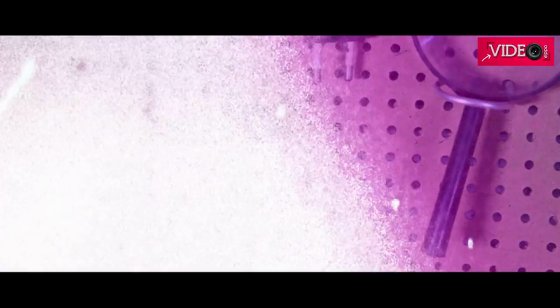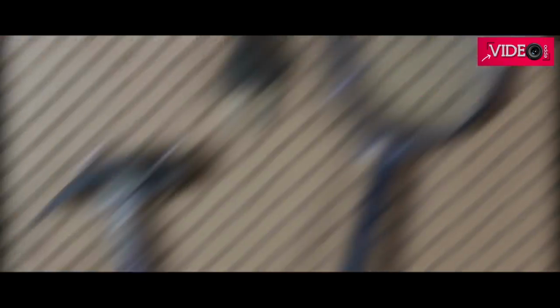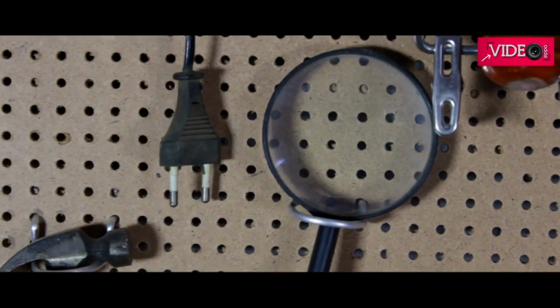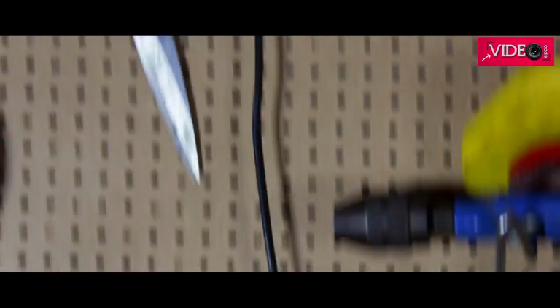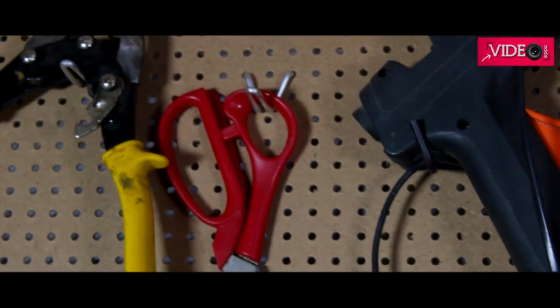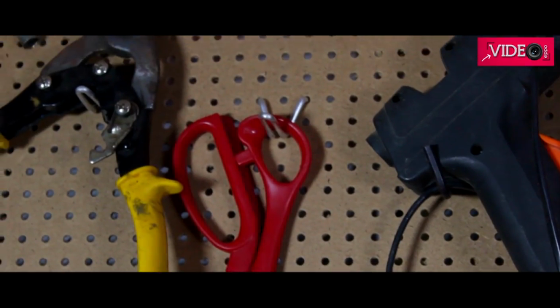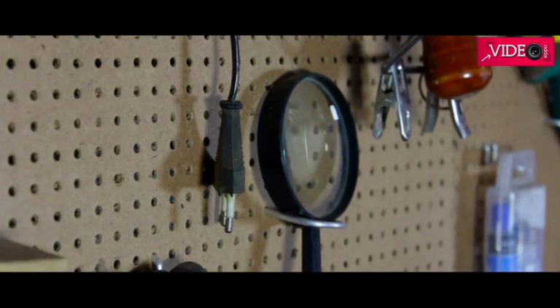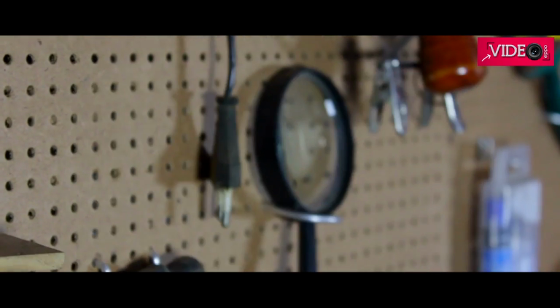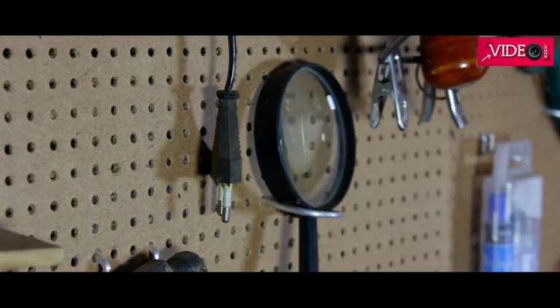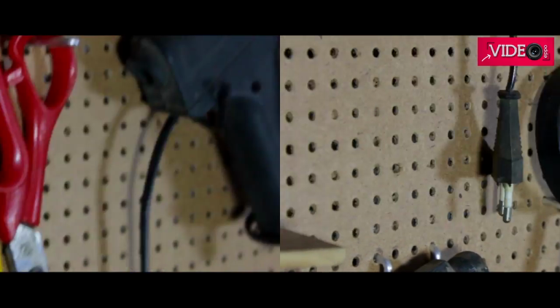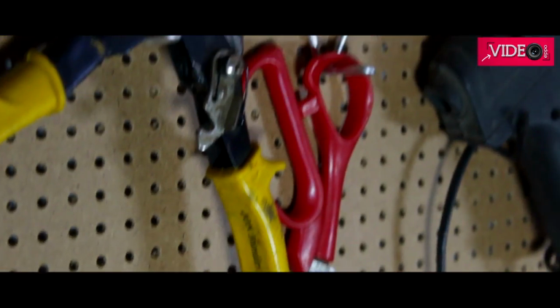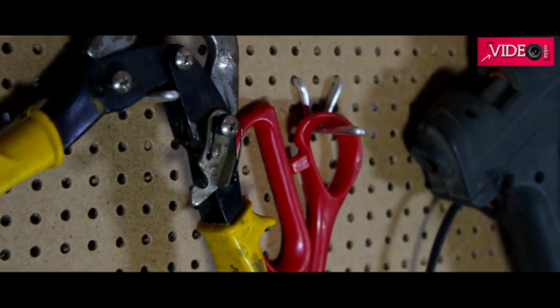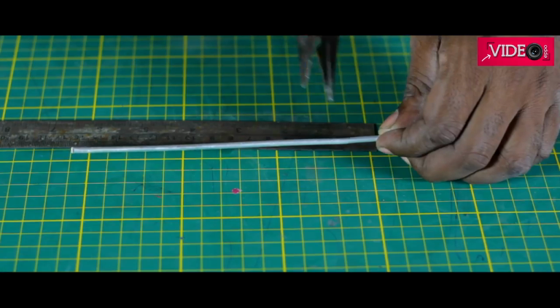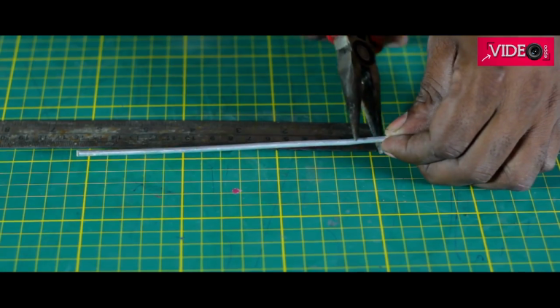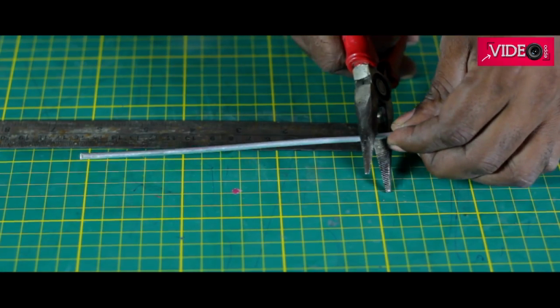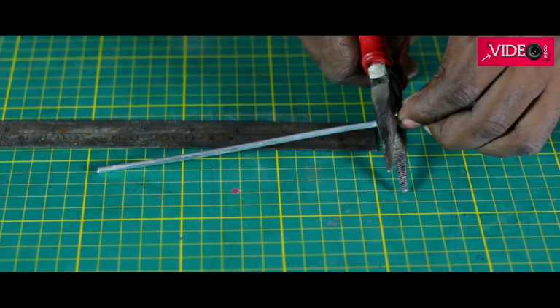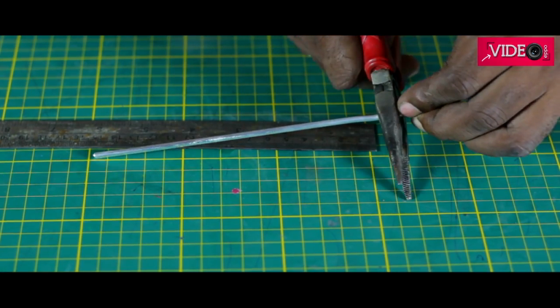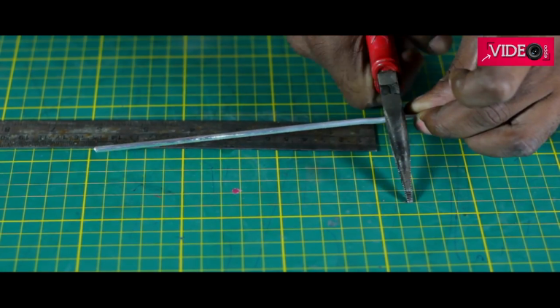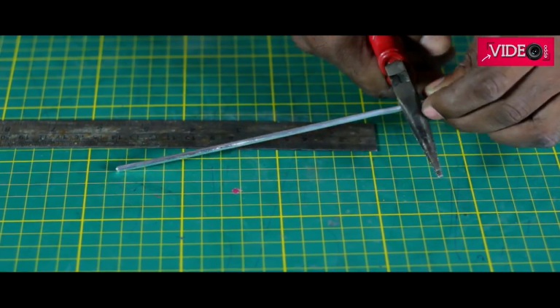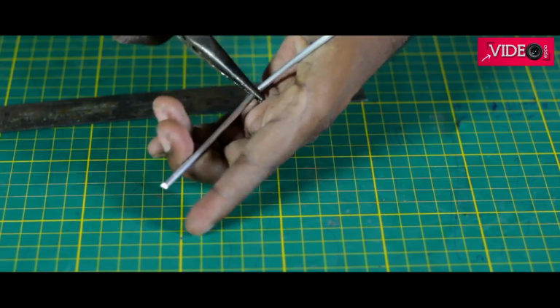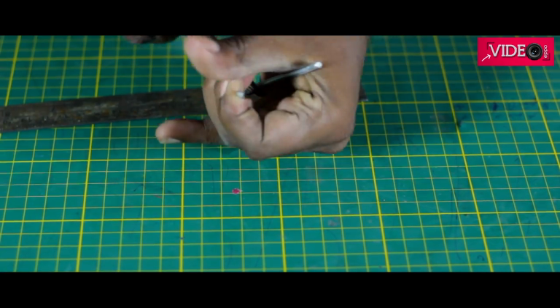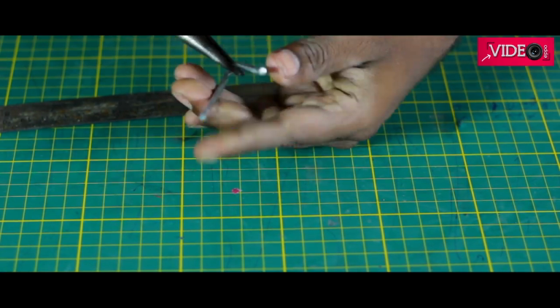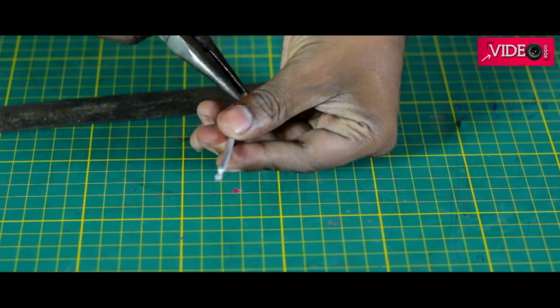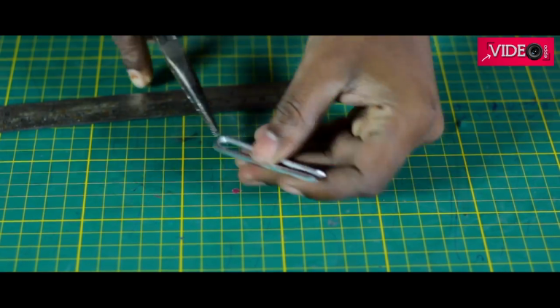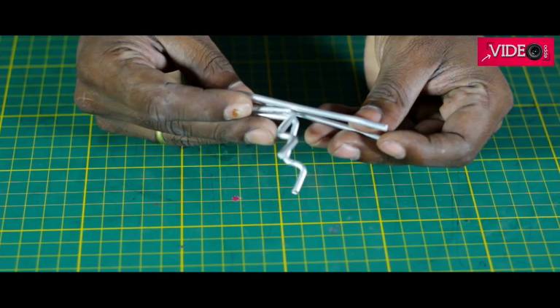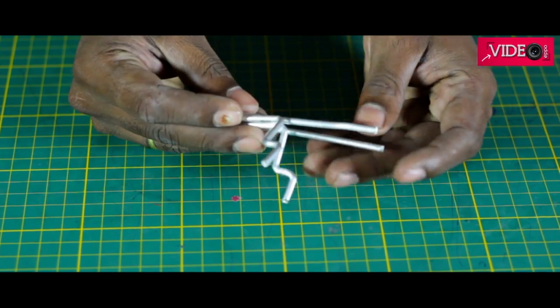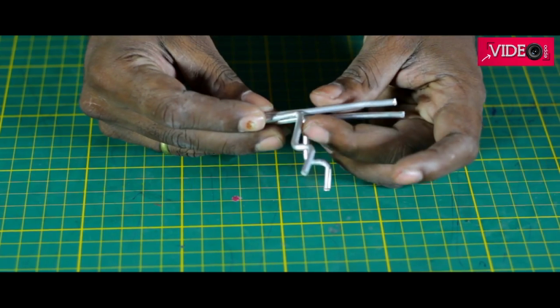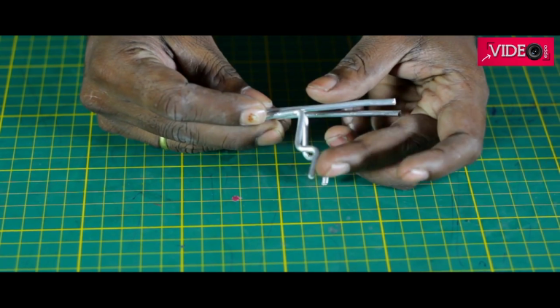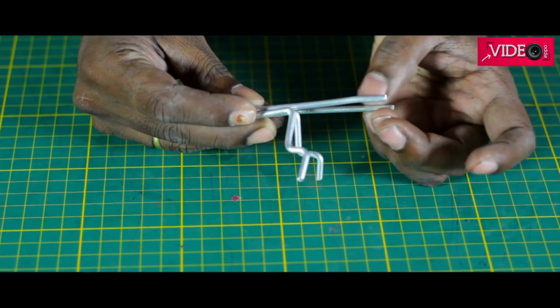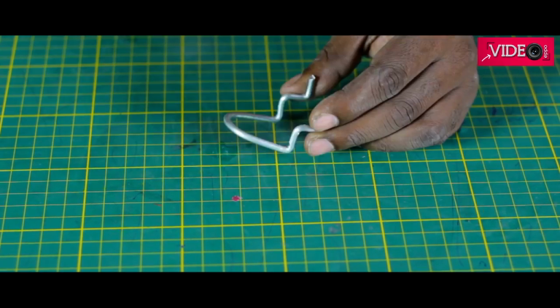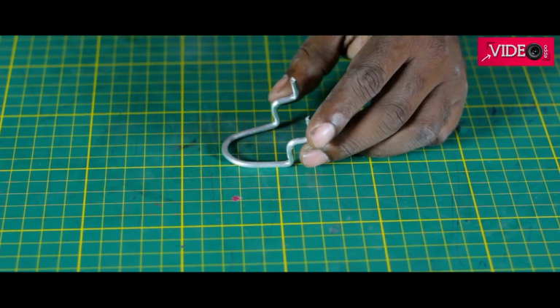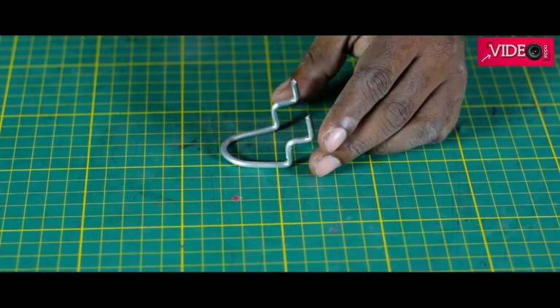If you have a pegboard, also called a holes board, and need to make some clips for it, here is a quick idea. Cut about 16 centimeters of hanger and bend it in the center. Now use a table vise to bend it in three places and create a clip shape like this.